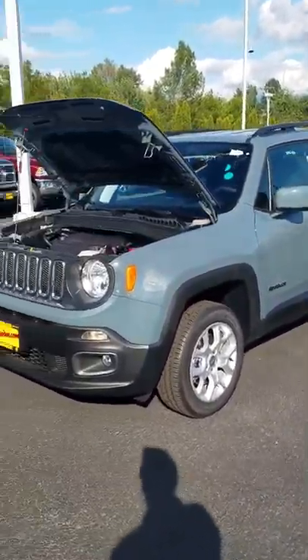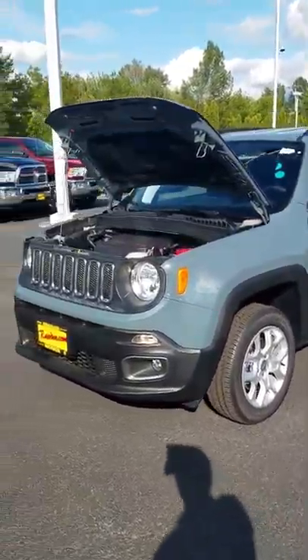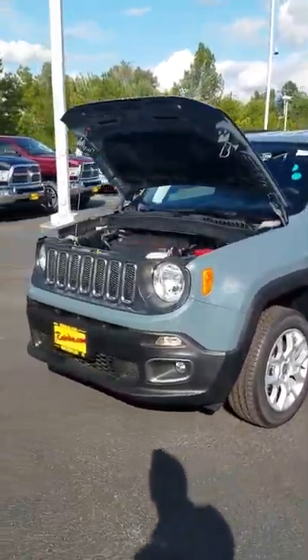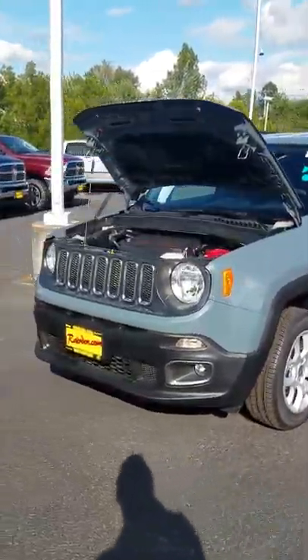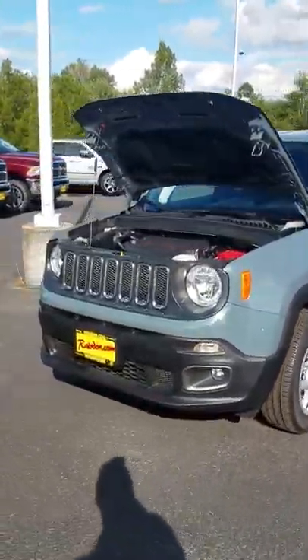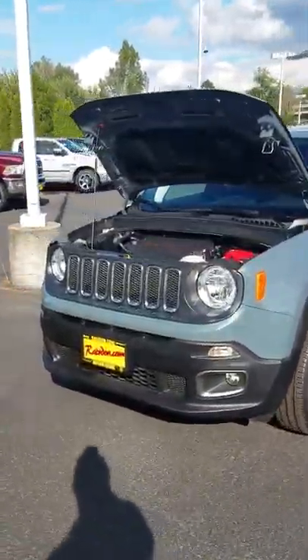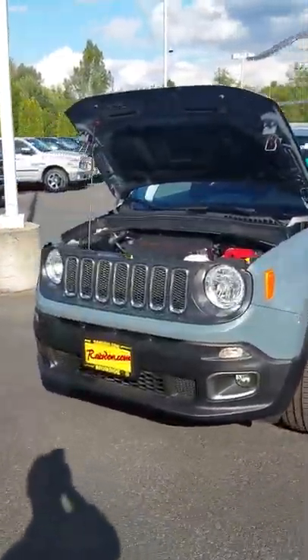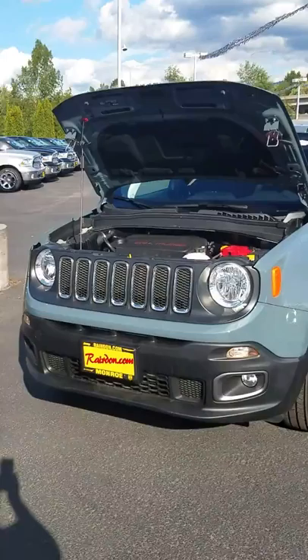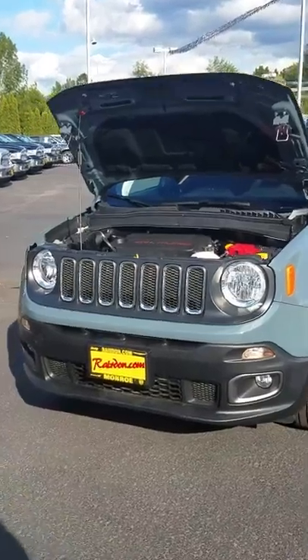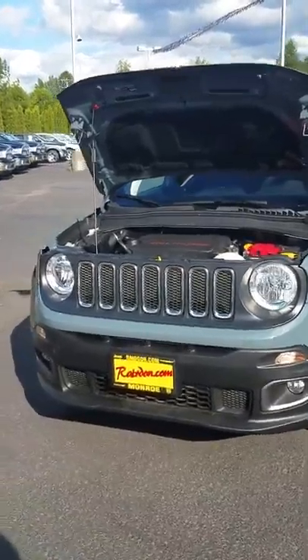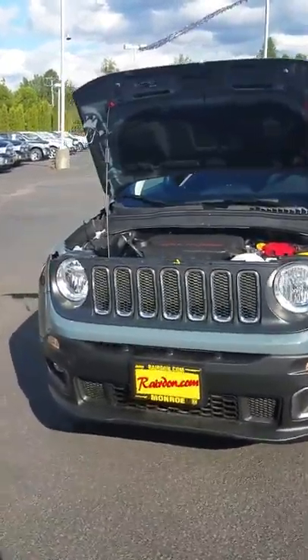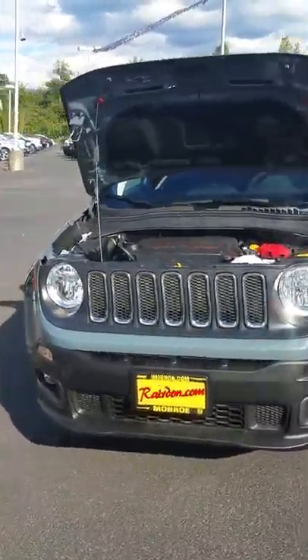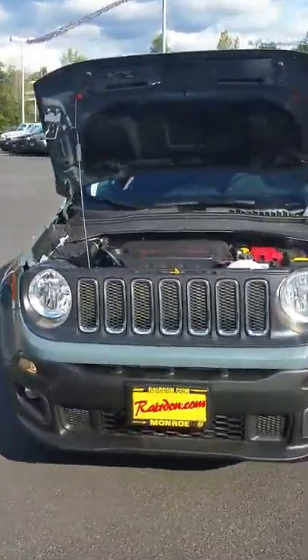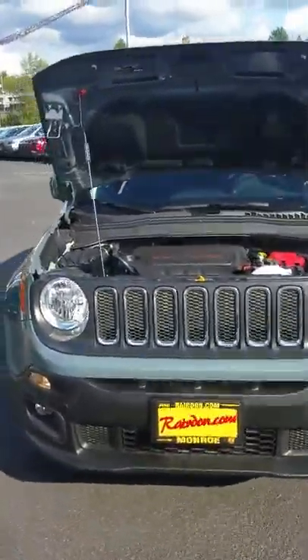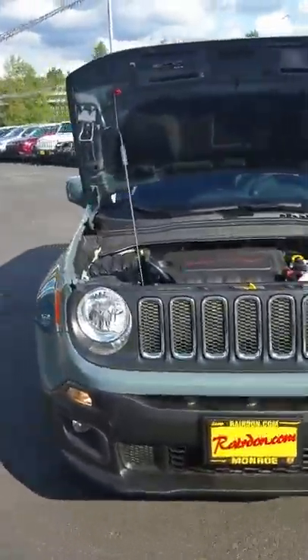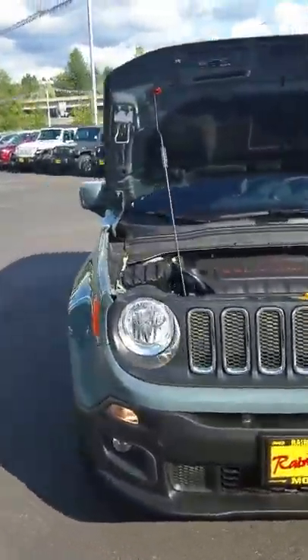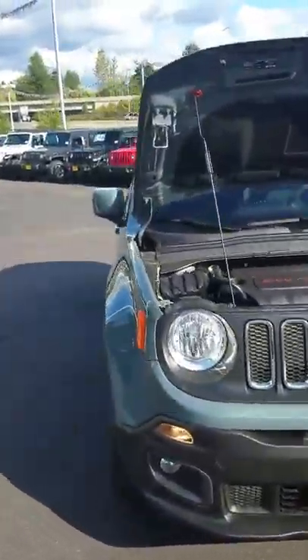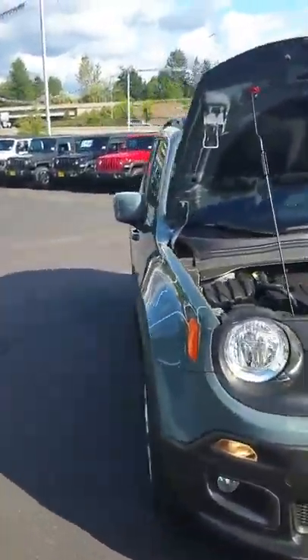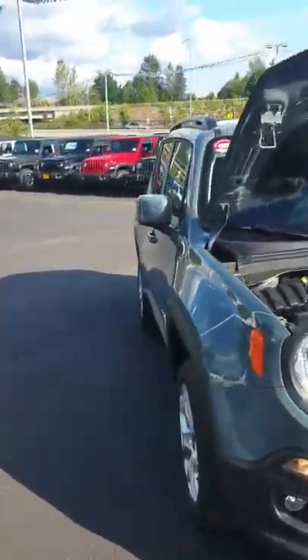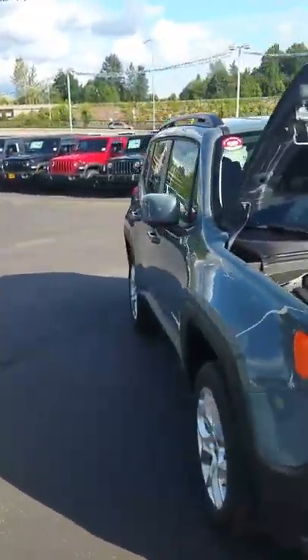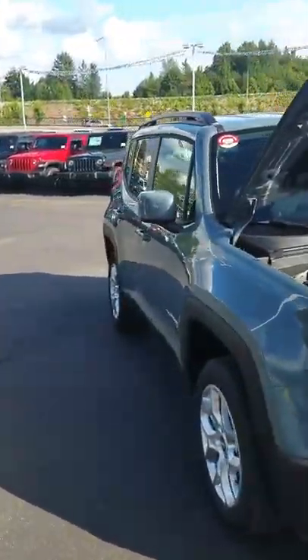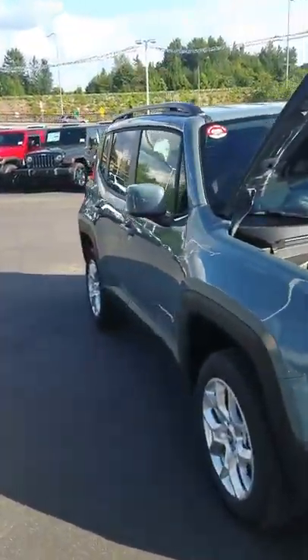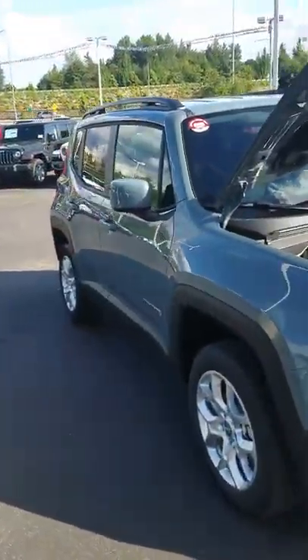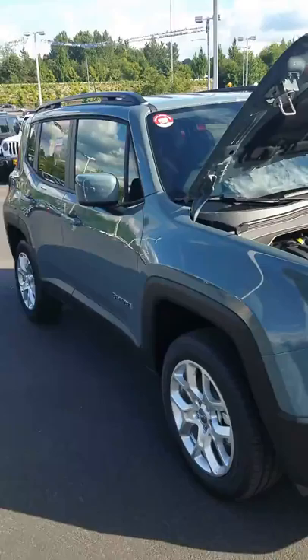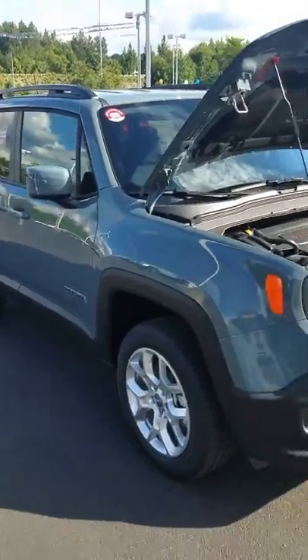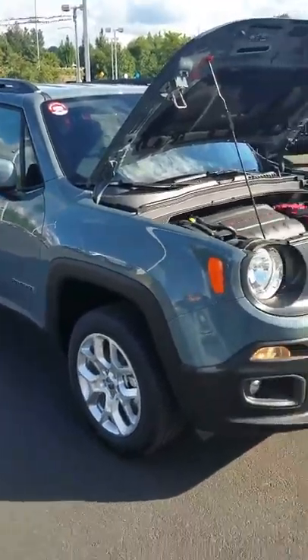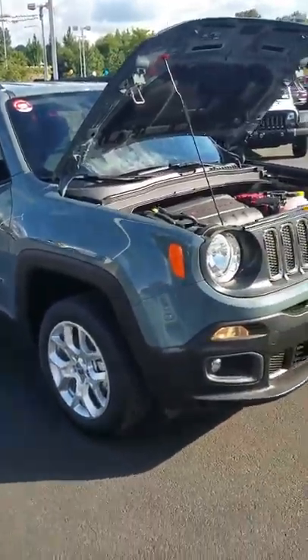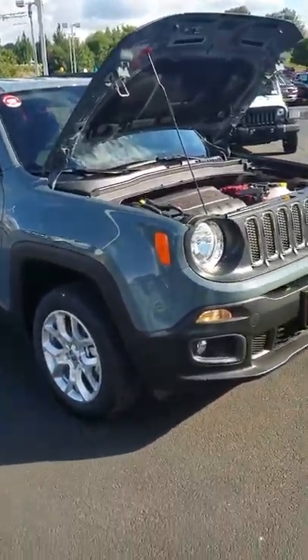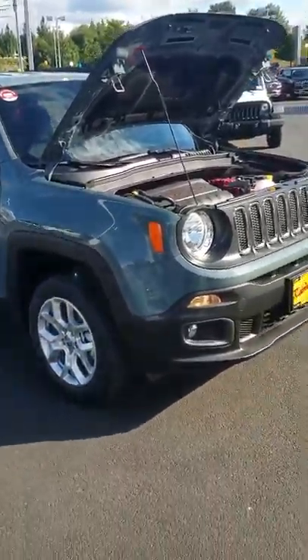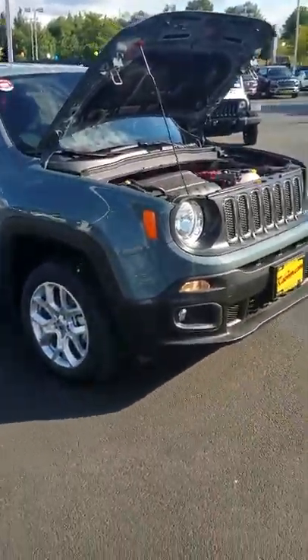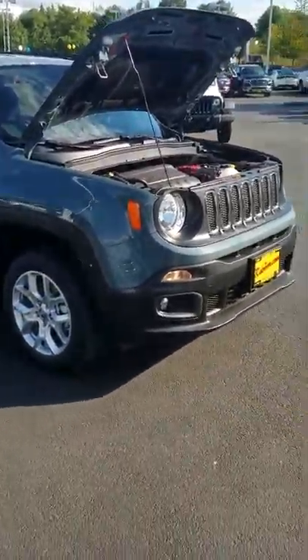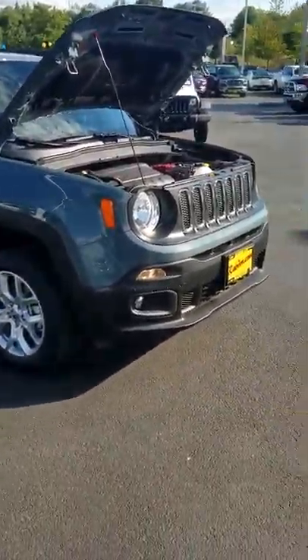One of the first things you'll notice is the Jeep look to it. So it still has that big SUV look, but the compact size — easy to park and very fuel efficient.